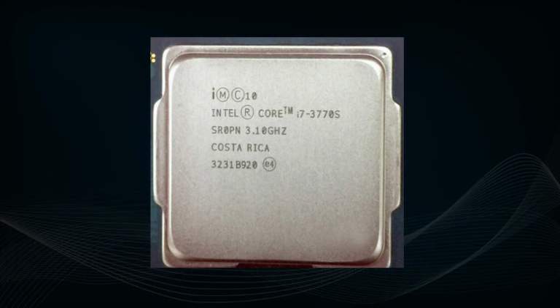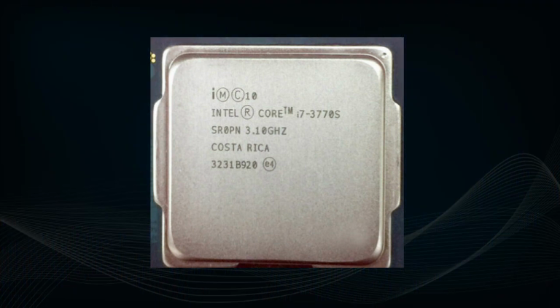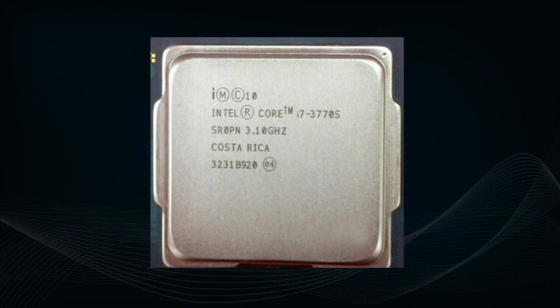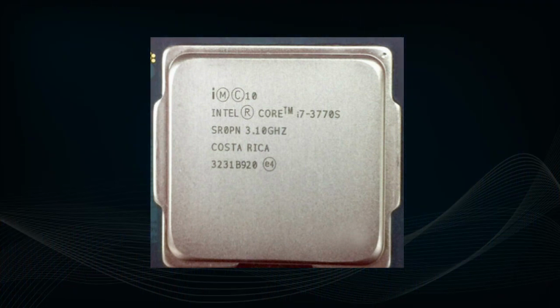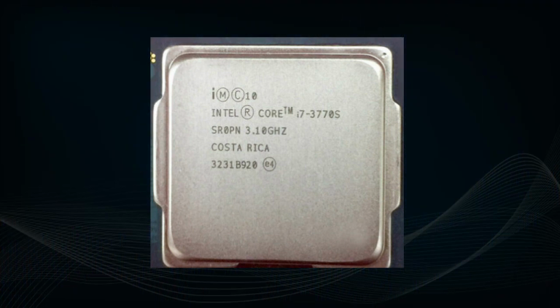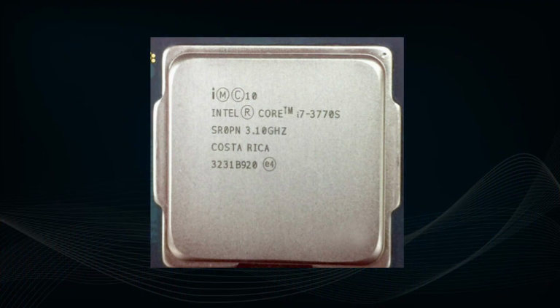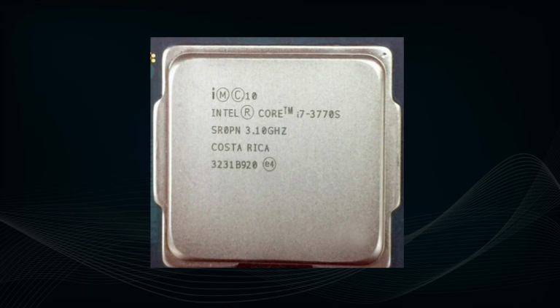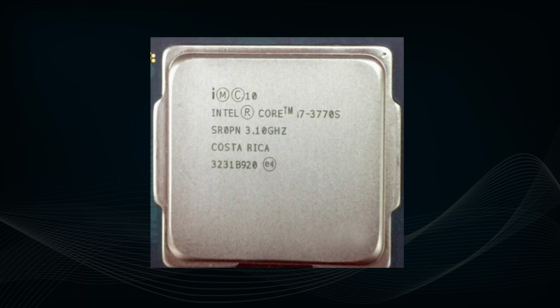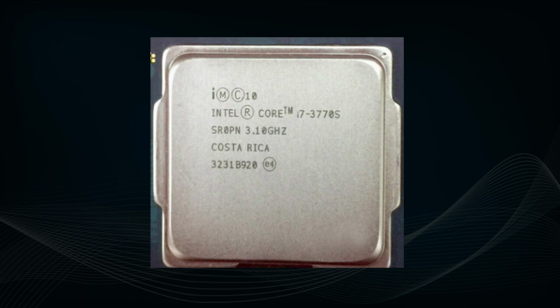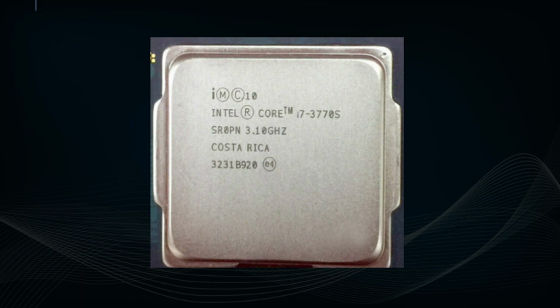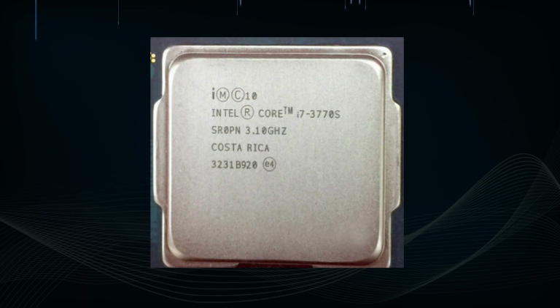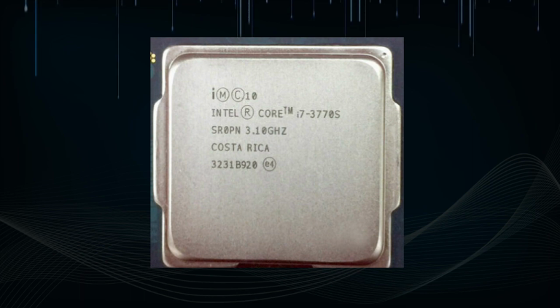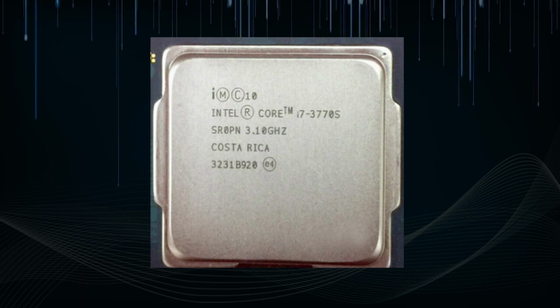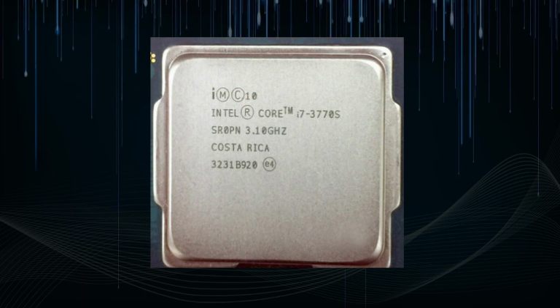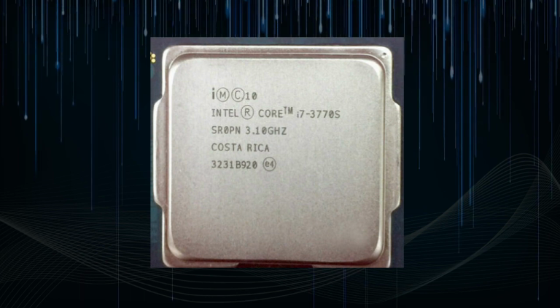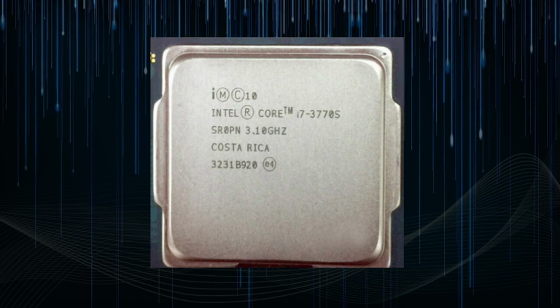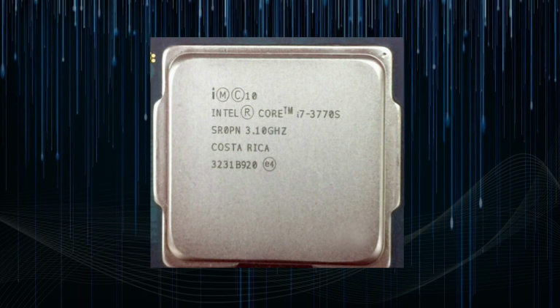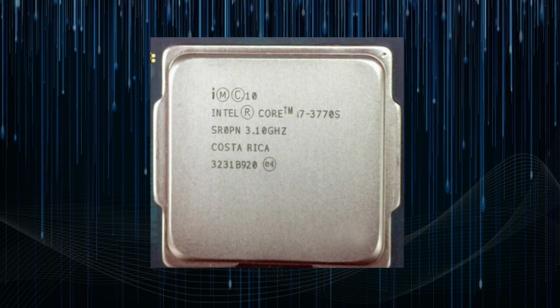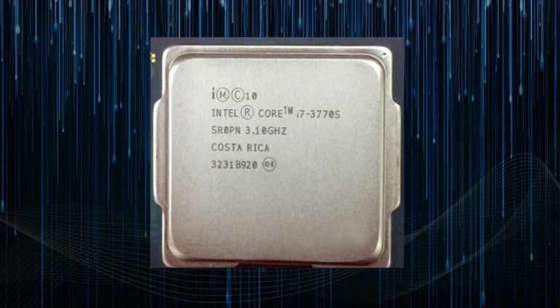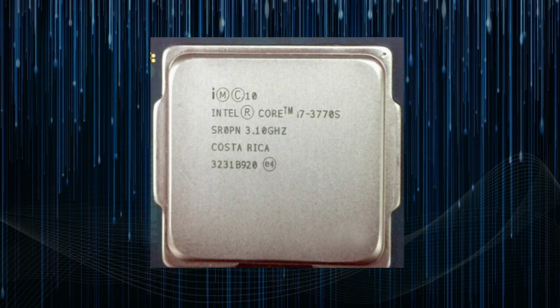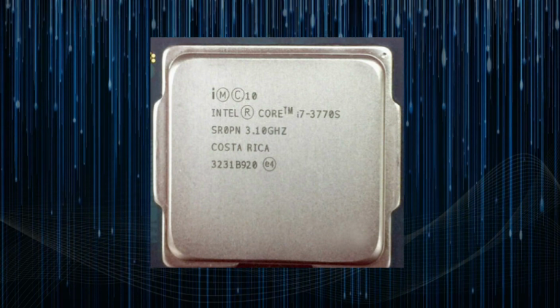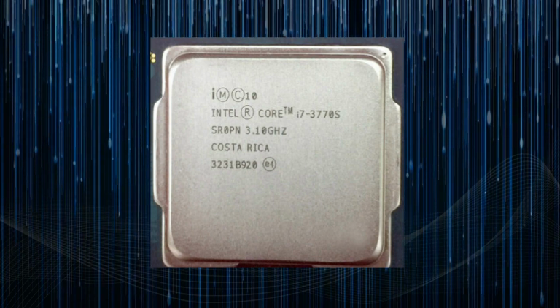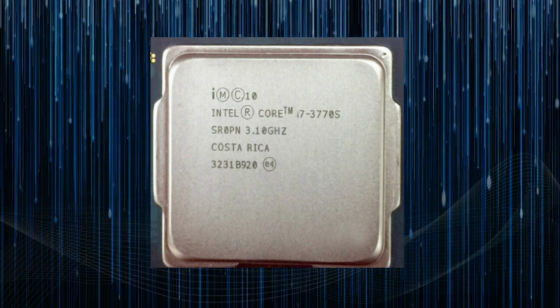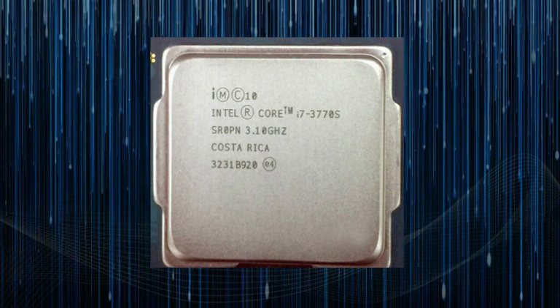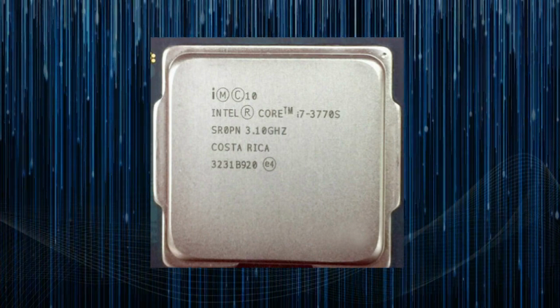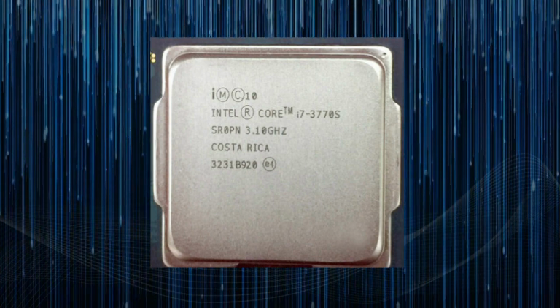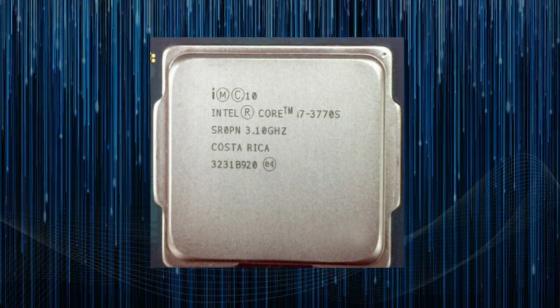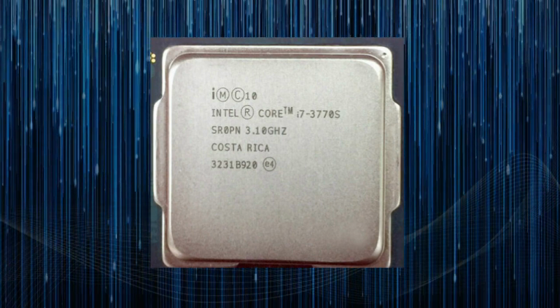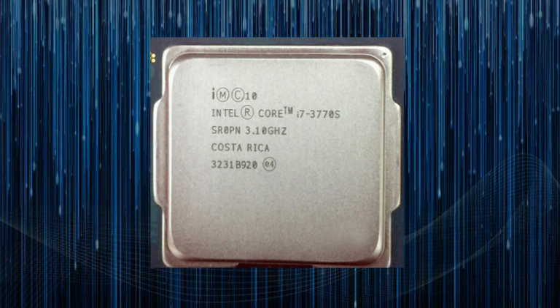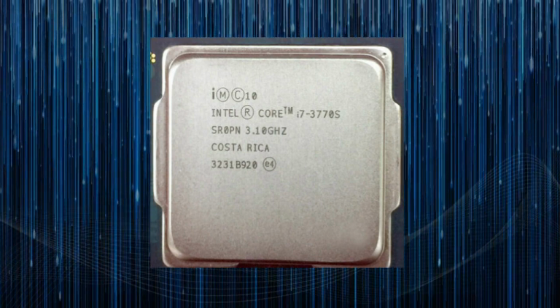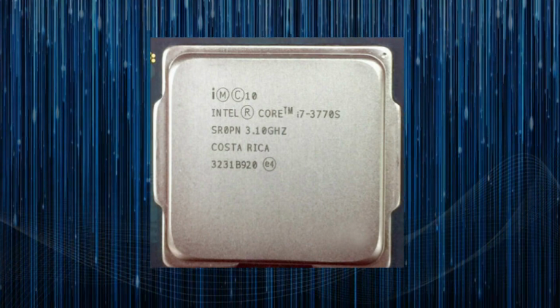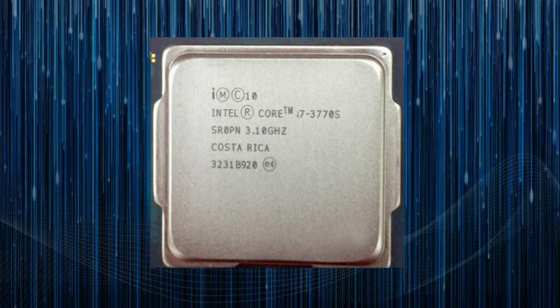Additionally, the i7-3770s has a thermal design power (TDP) of just 65W, making it an energy-efficient choice for a high-performance desktop PC.